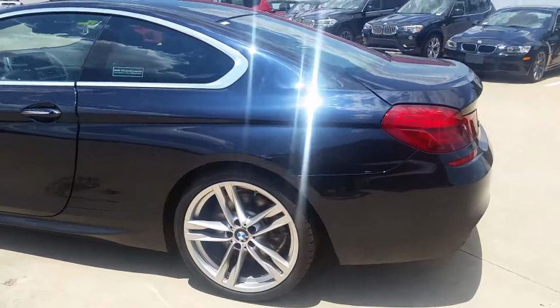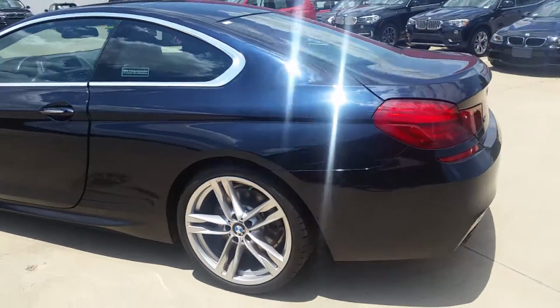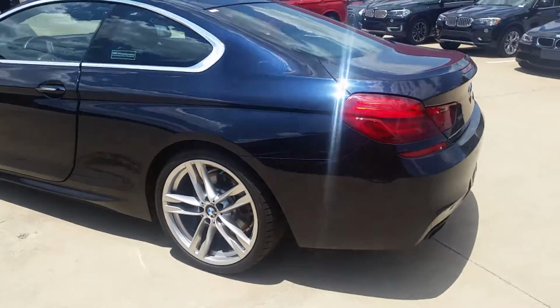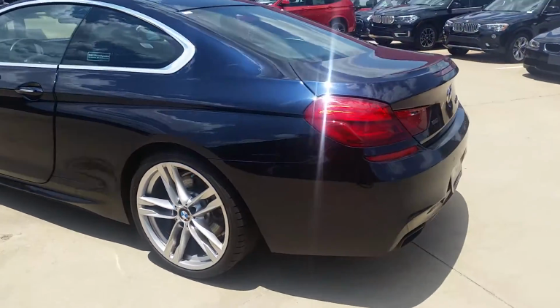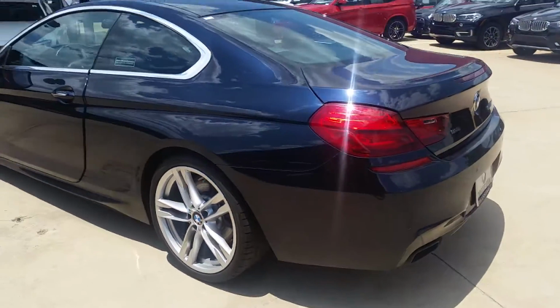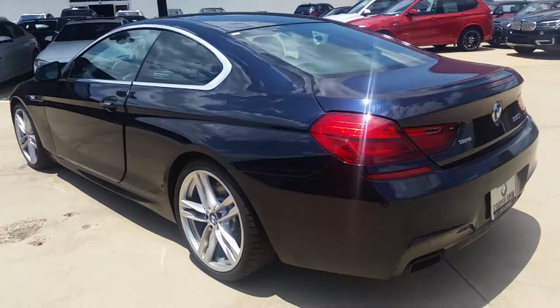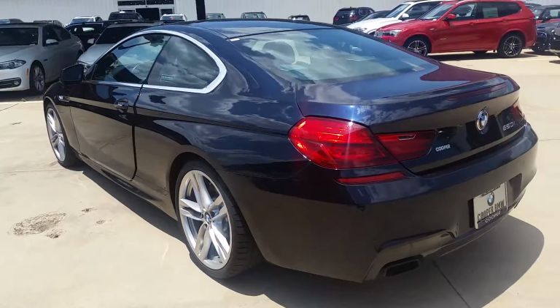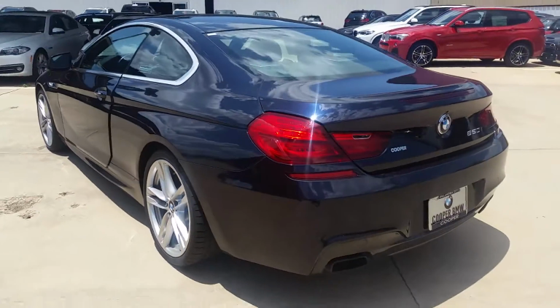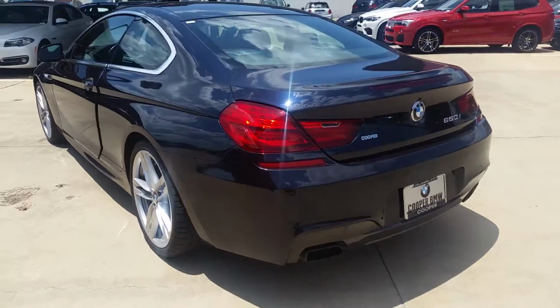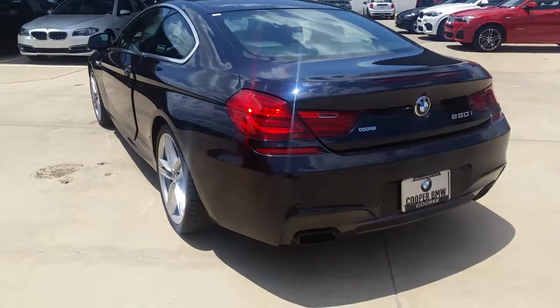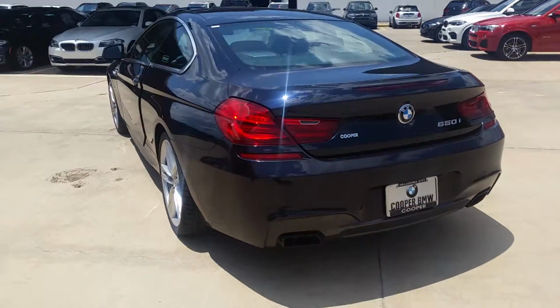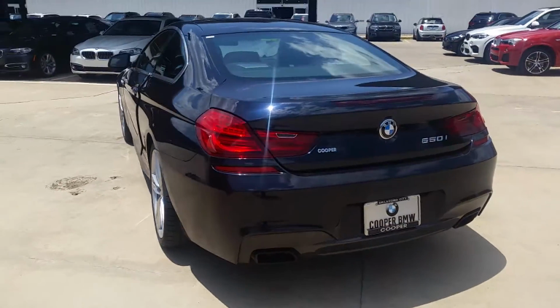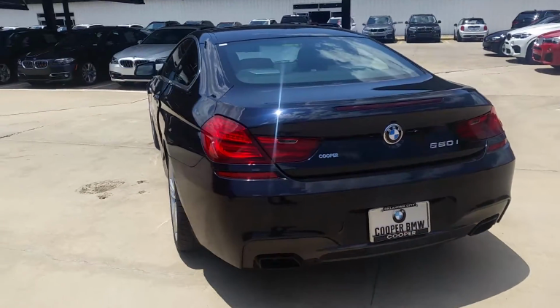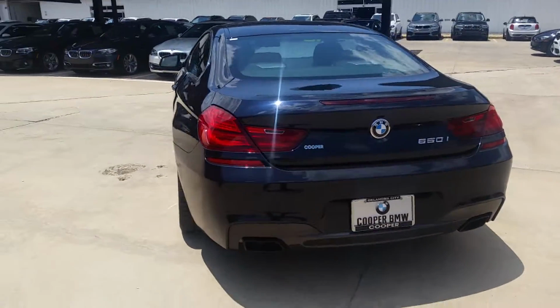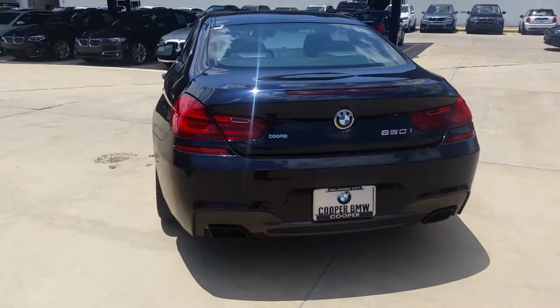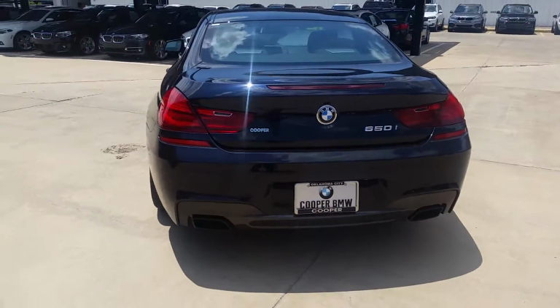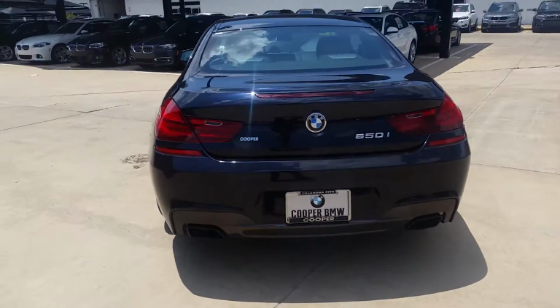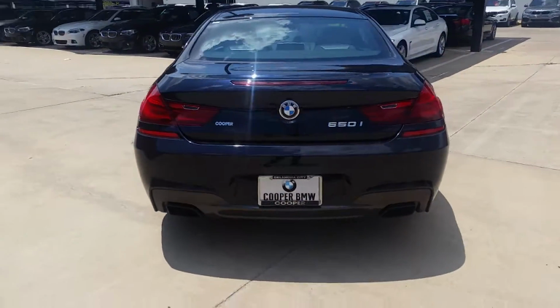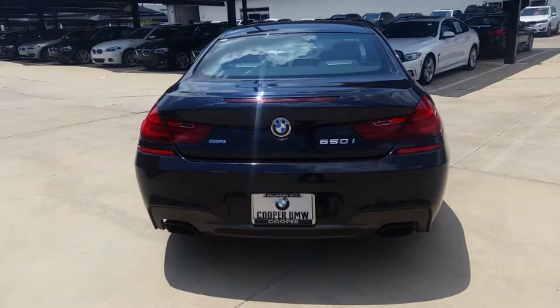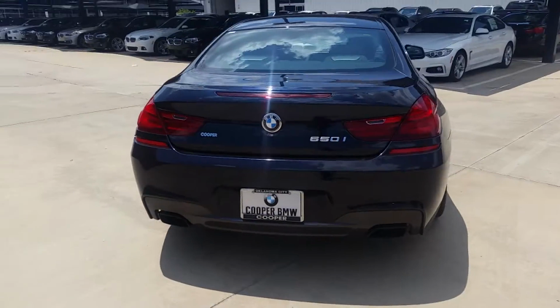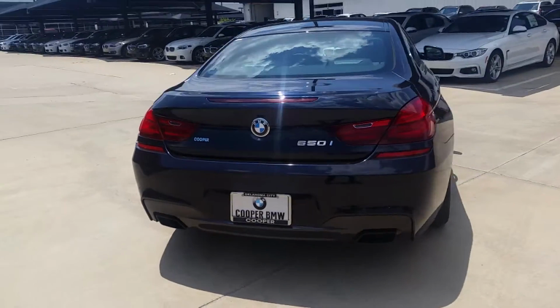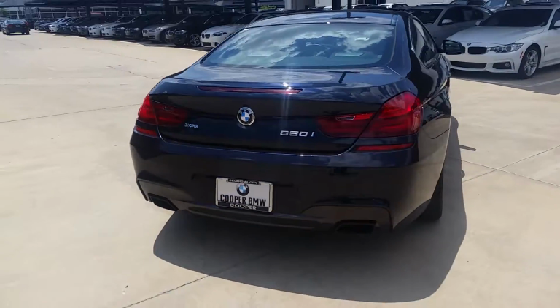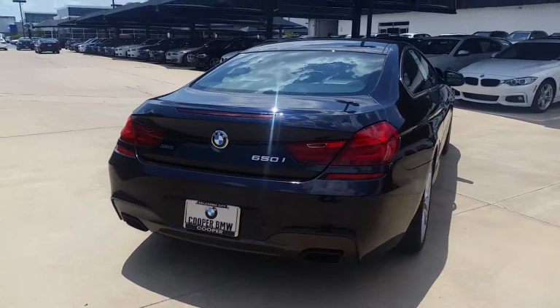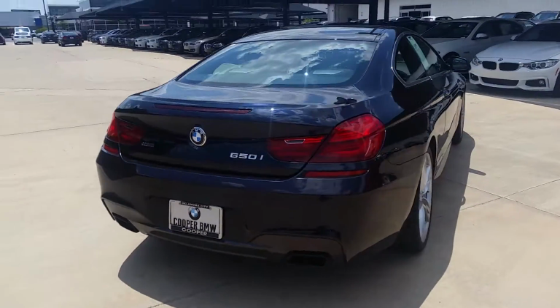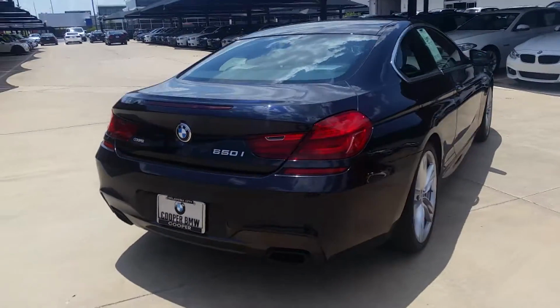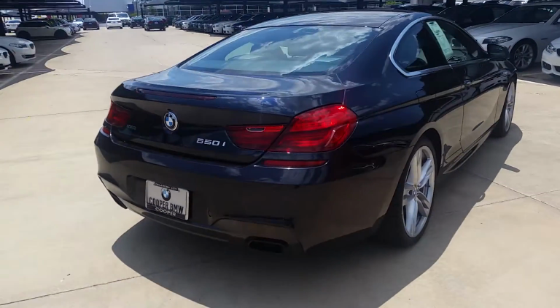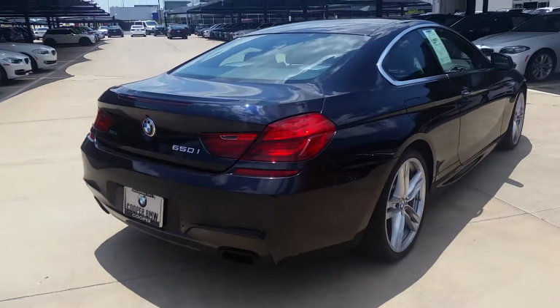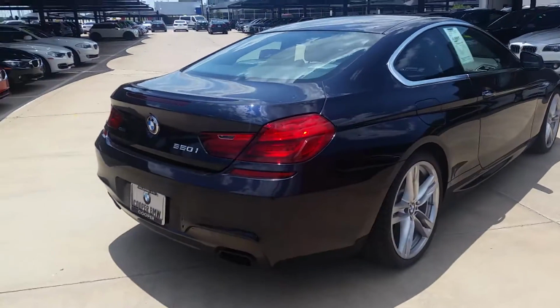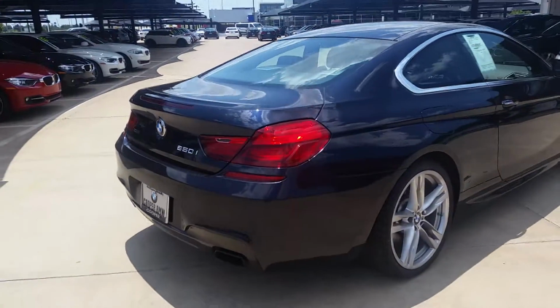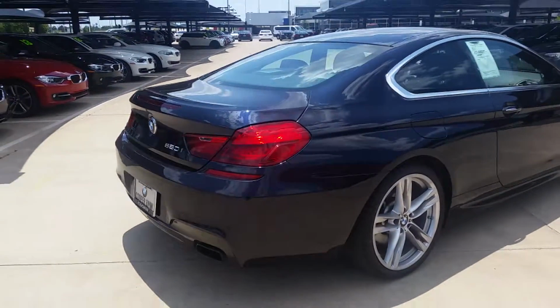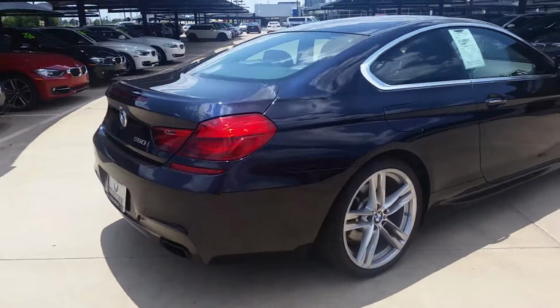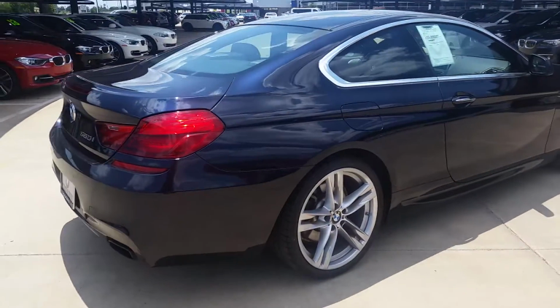This does have a clean auto check report. It's equipped with the M Sport package, navigation, the cold weather package, luxury seating package, driver assistance package with the heads-up display. It also has the premium sound package.